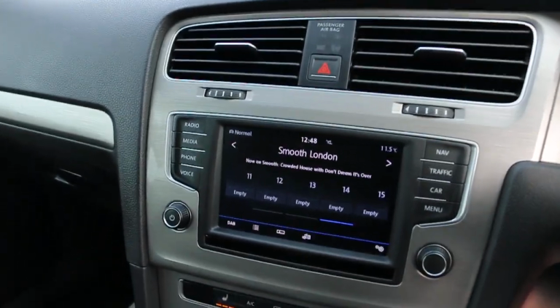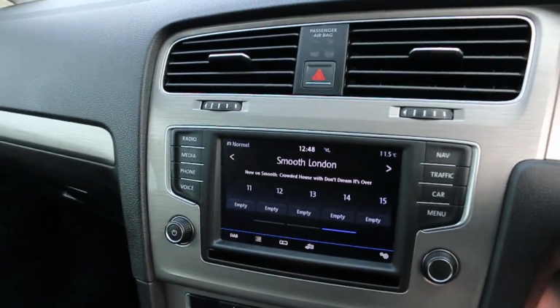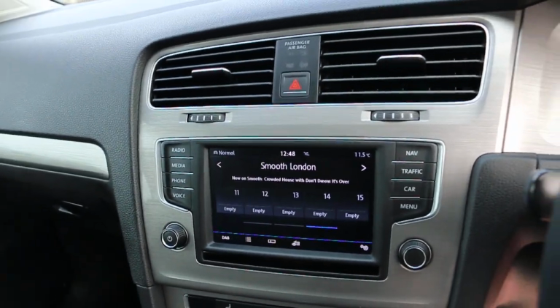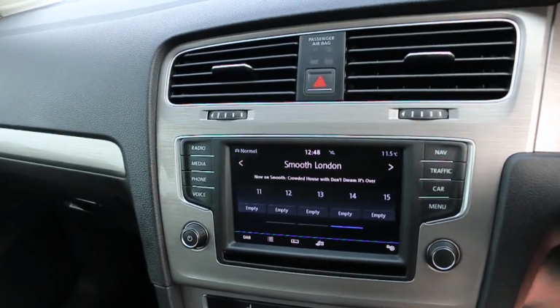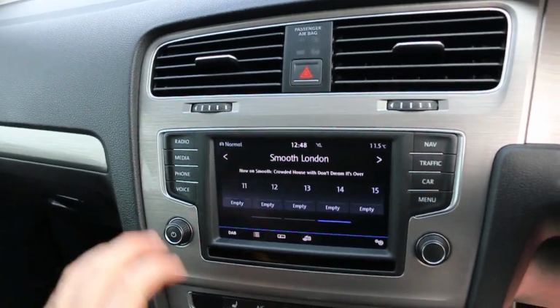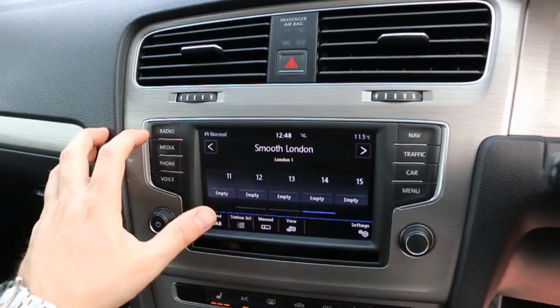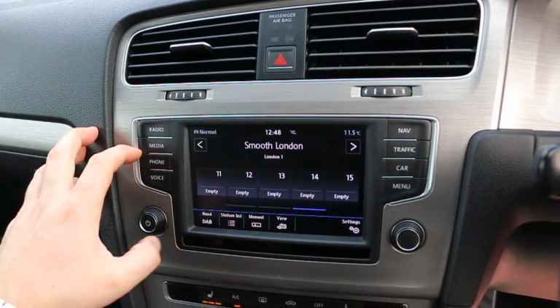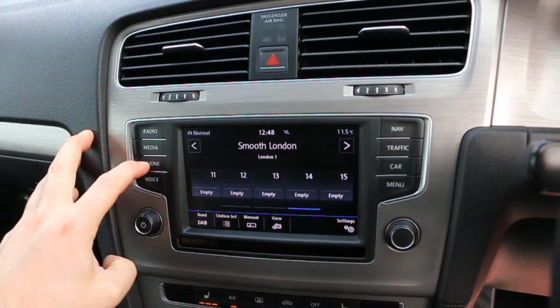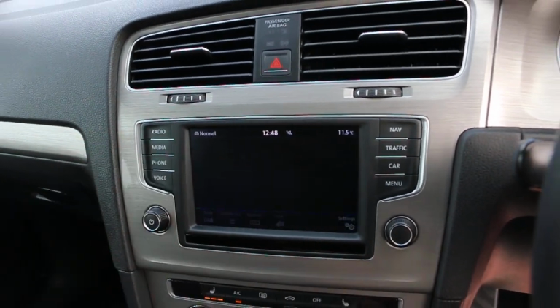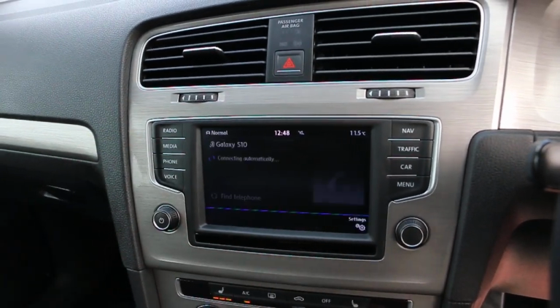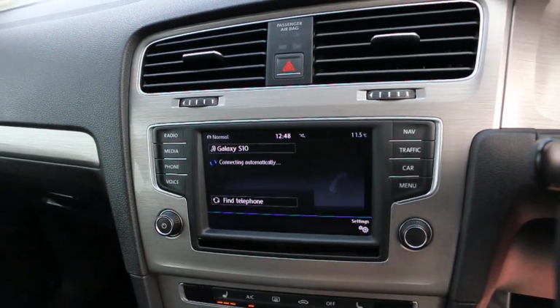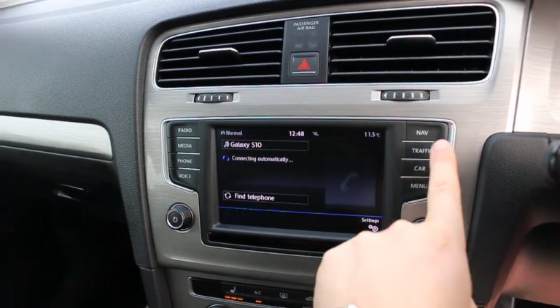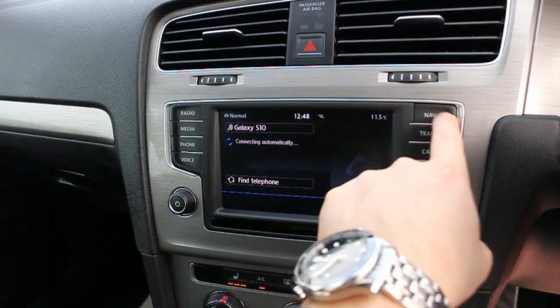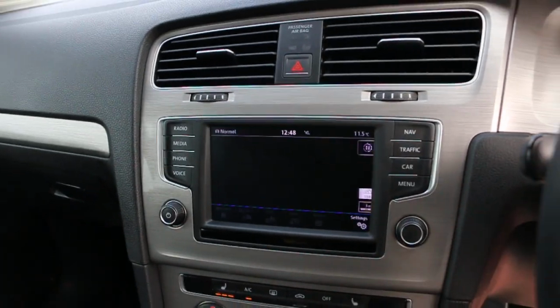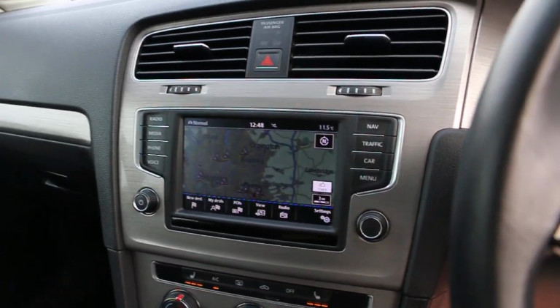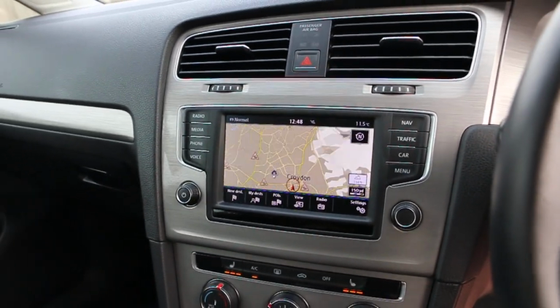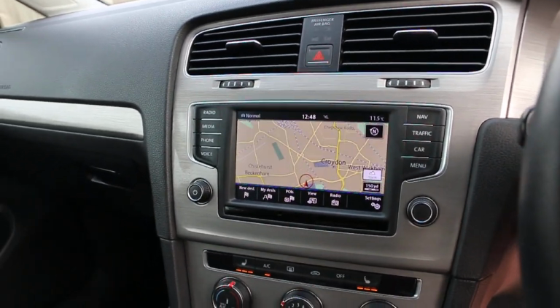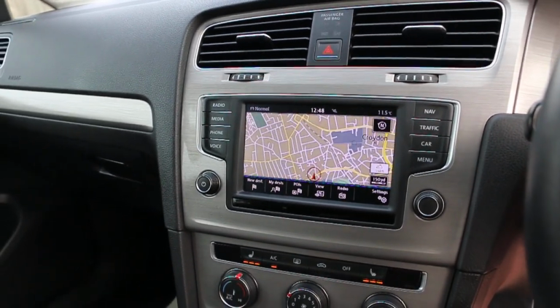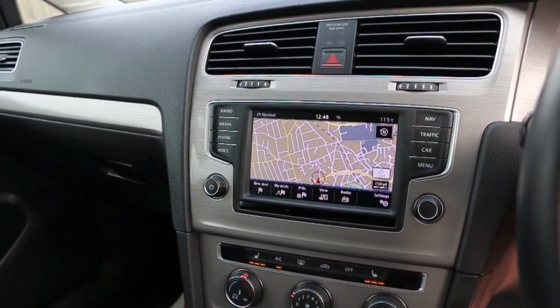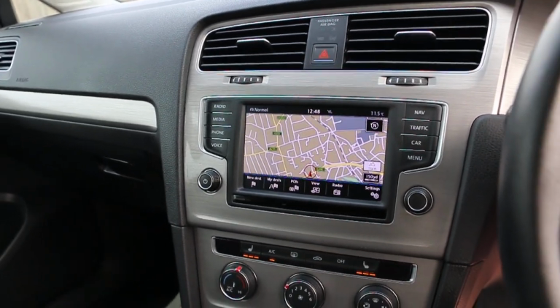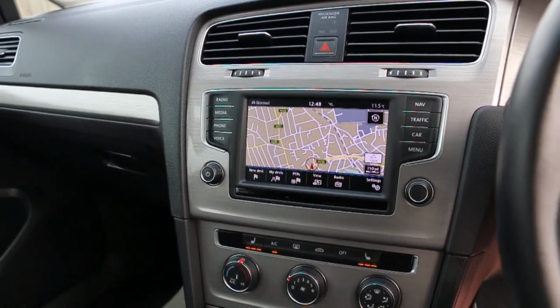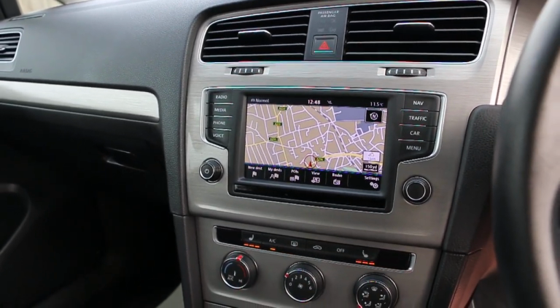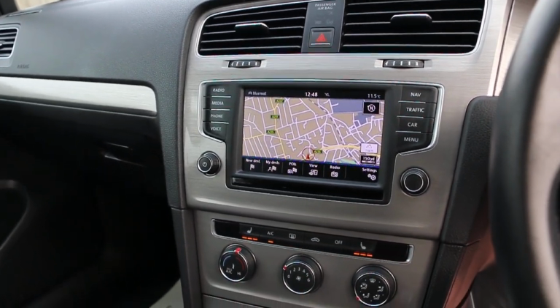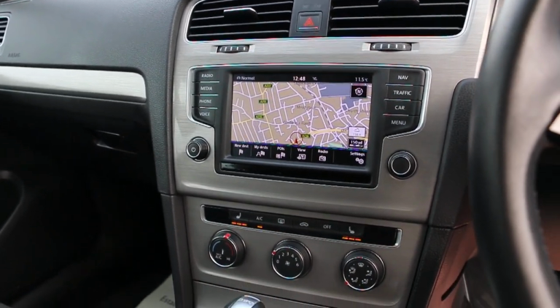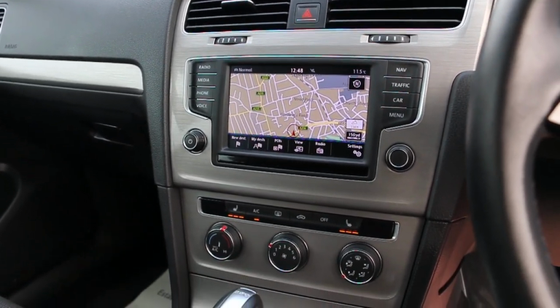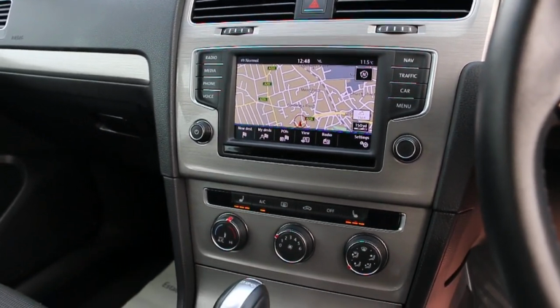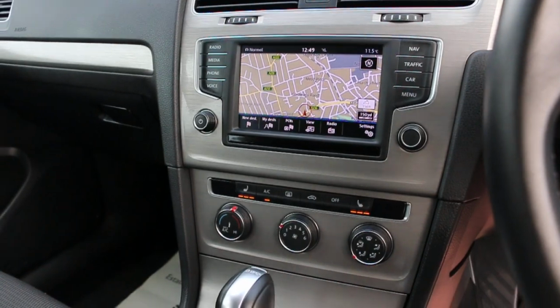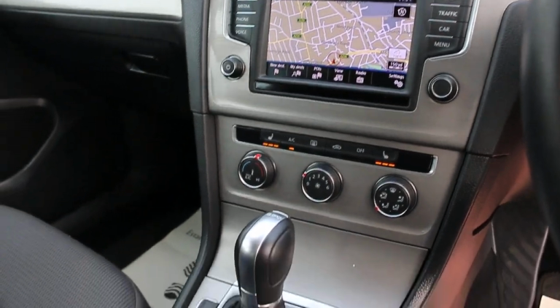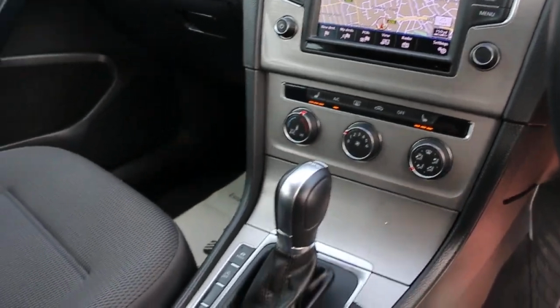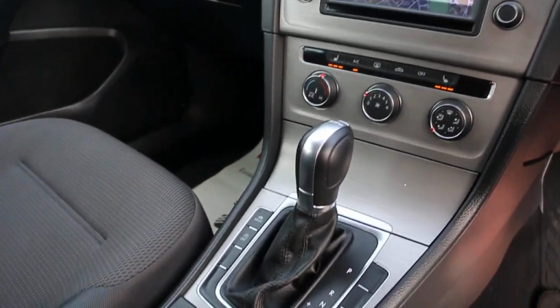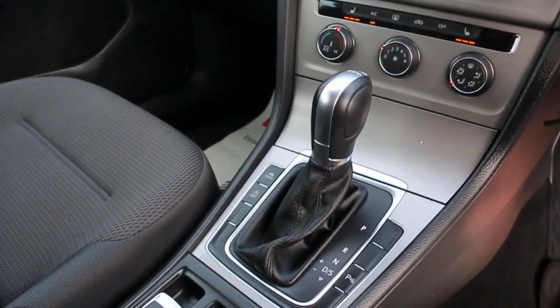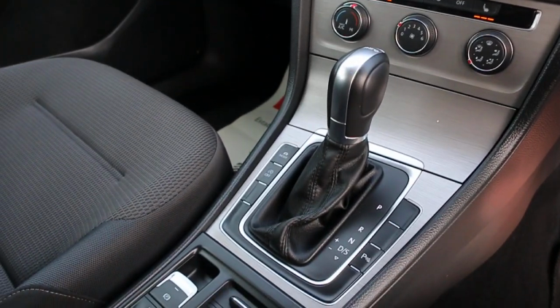DAB radio, Bluetooth, telephone connection, SAT NAV, parking sensors front and rear, heated seats, air conditioning, and automatic transmission.